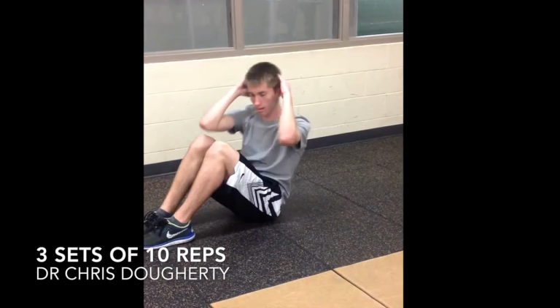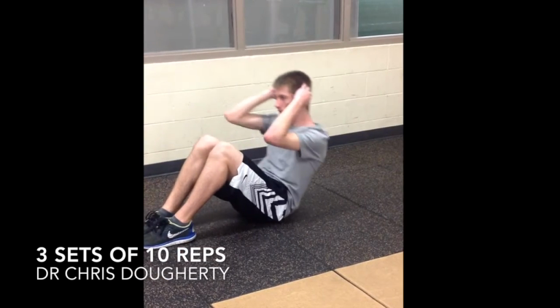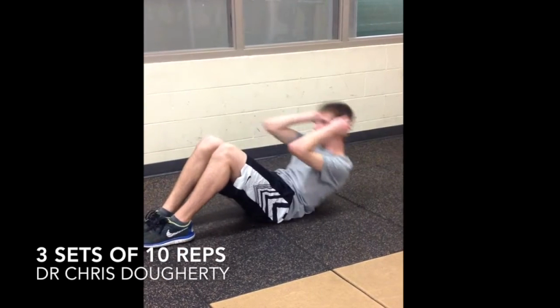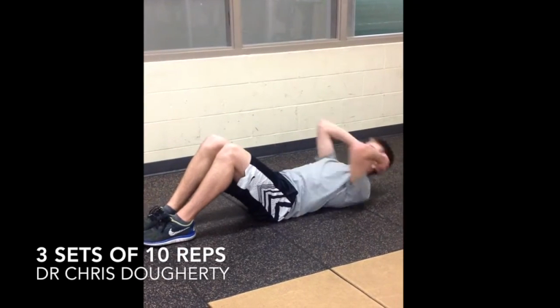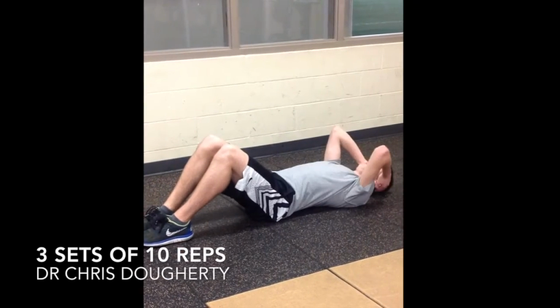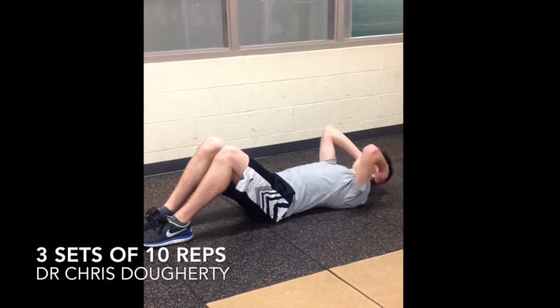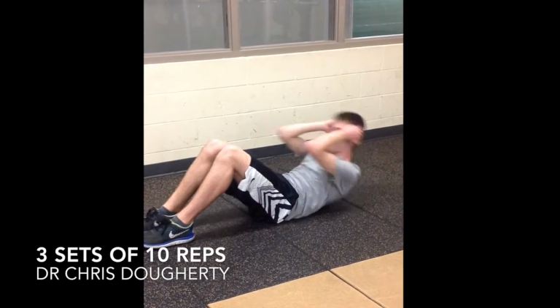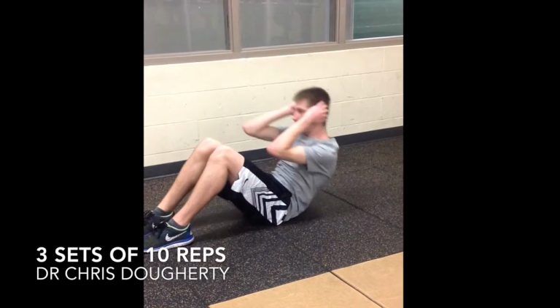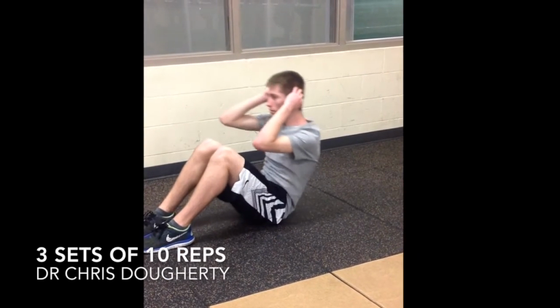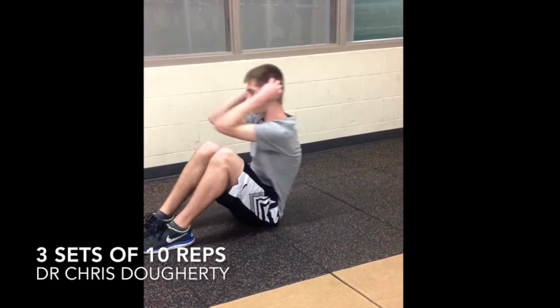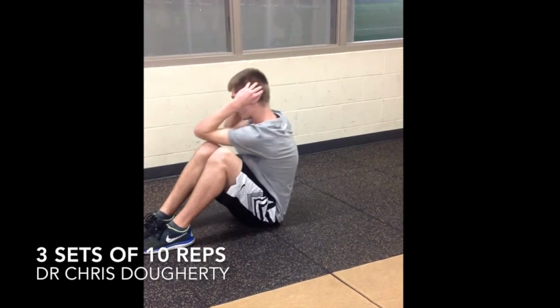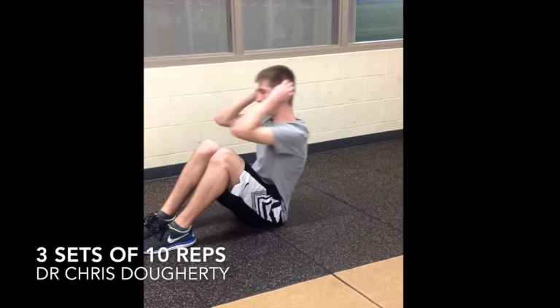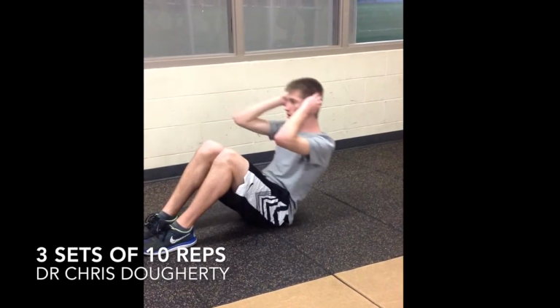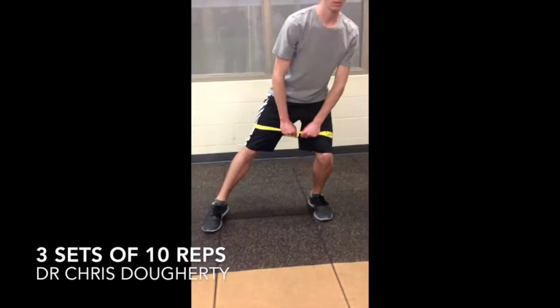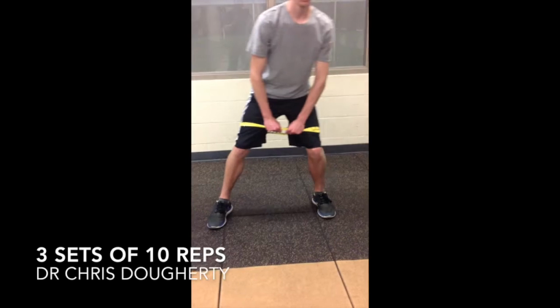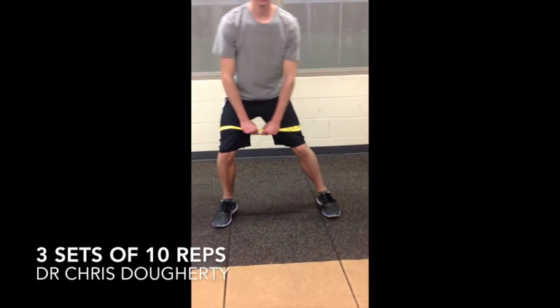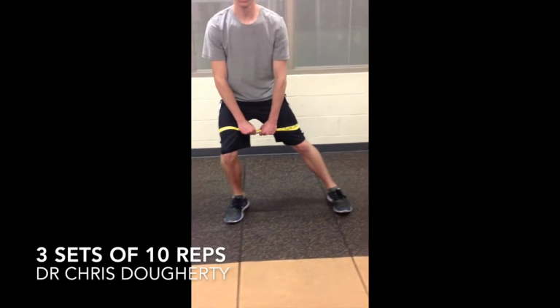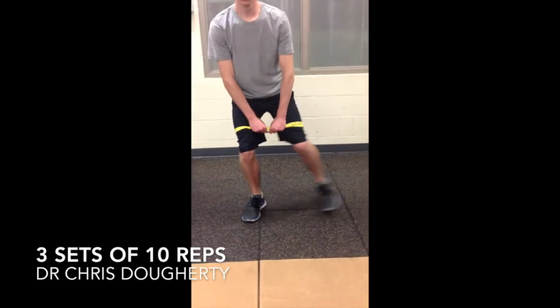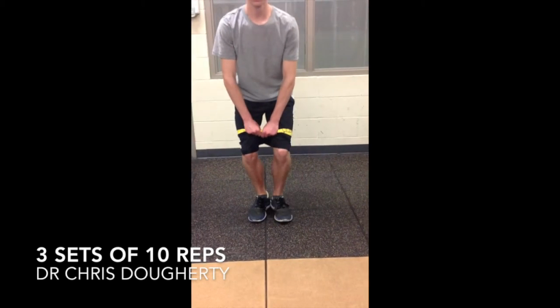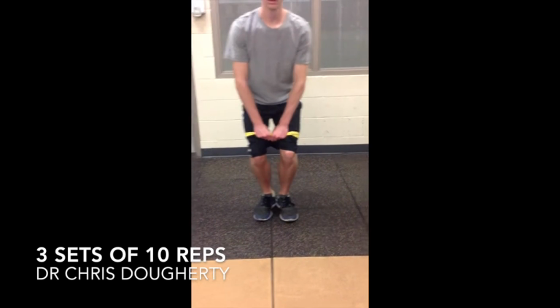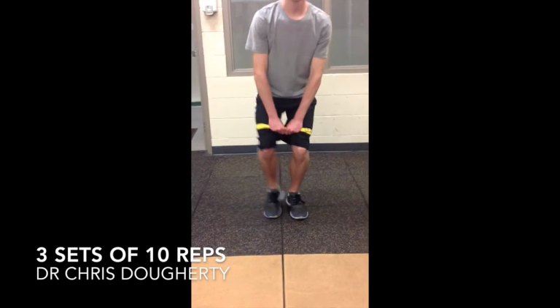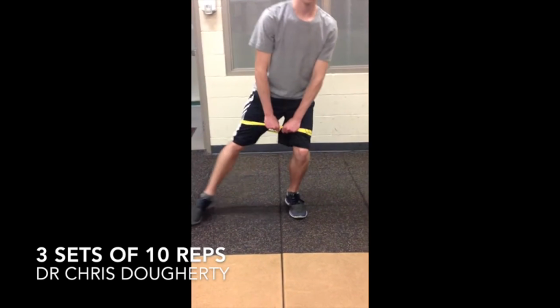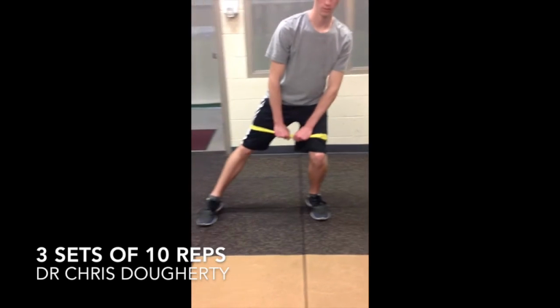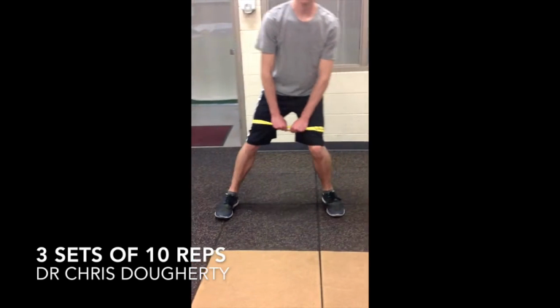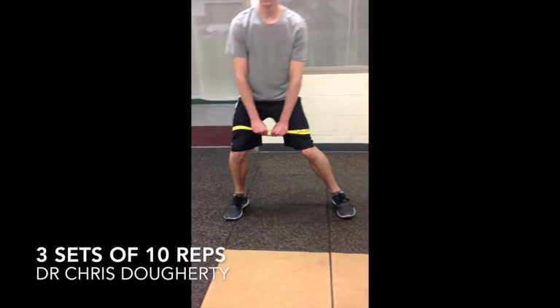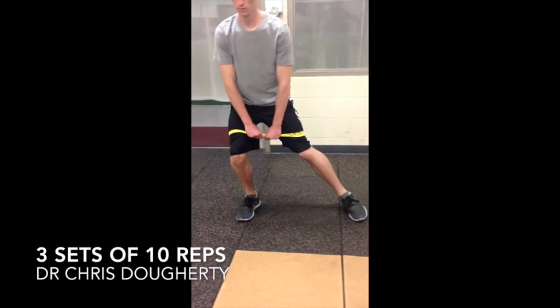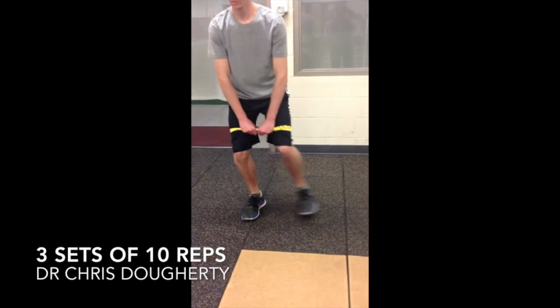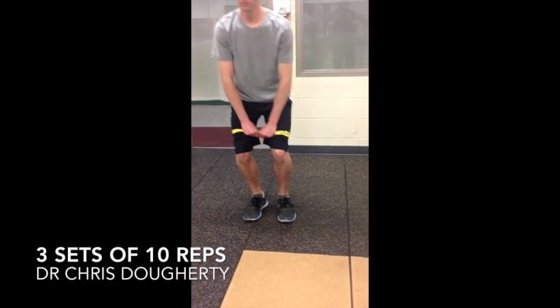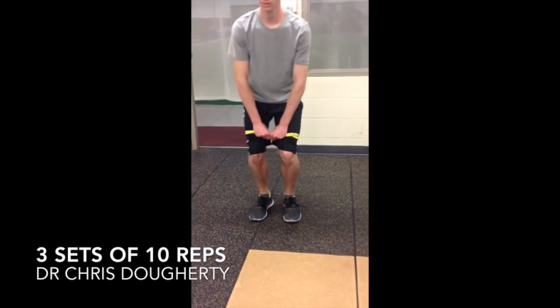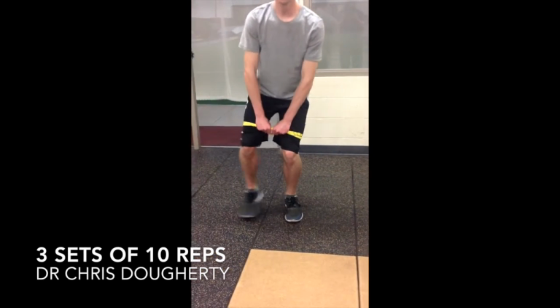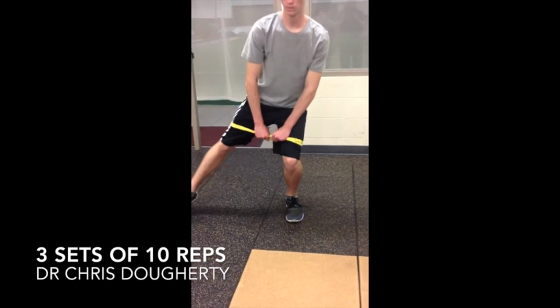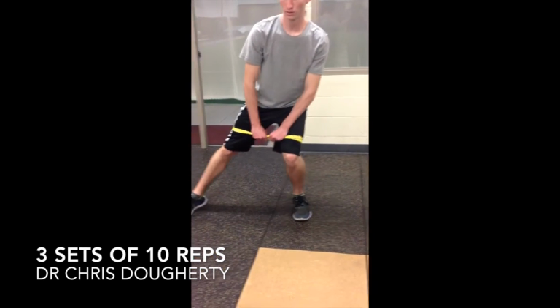Stack the feet if you can. Here's a simple twisting sit-up. Big step side to side with the band to put some tension on your hips to work the muscles.